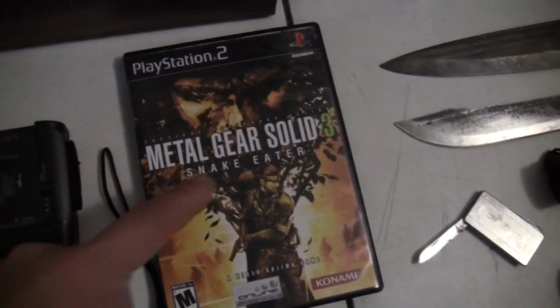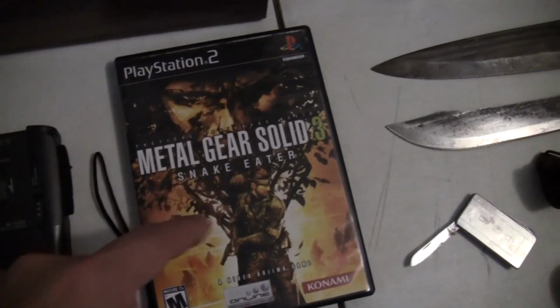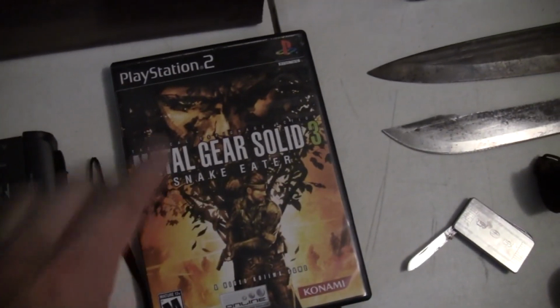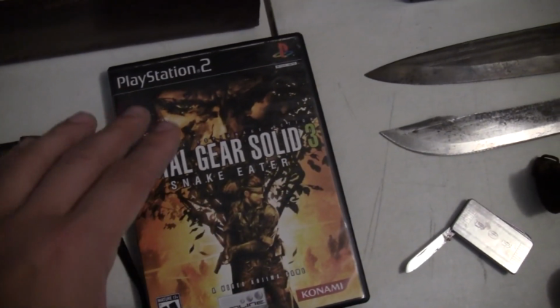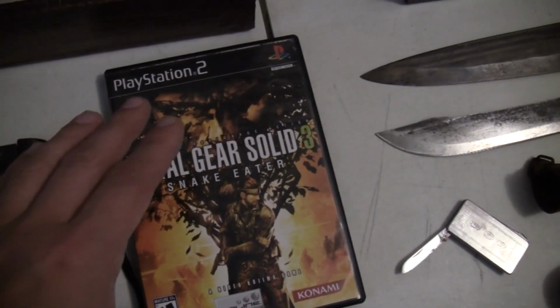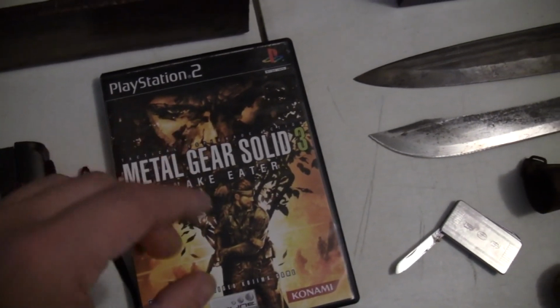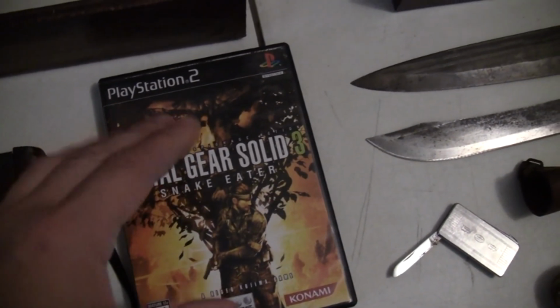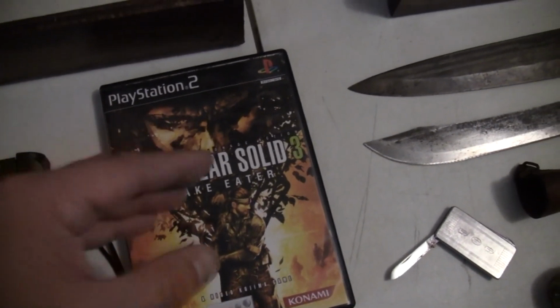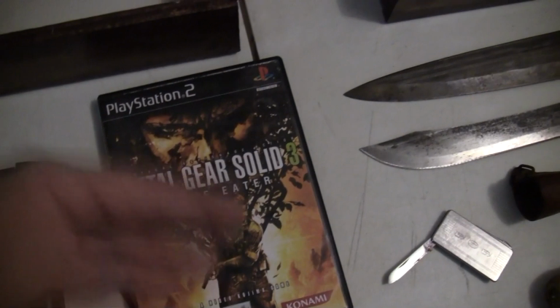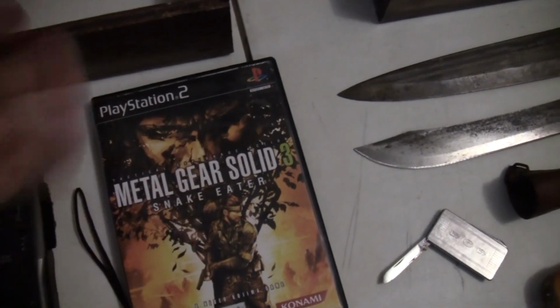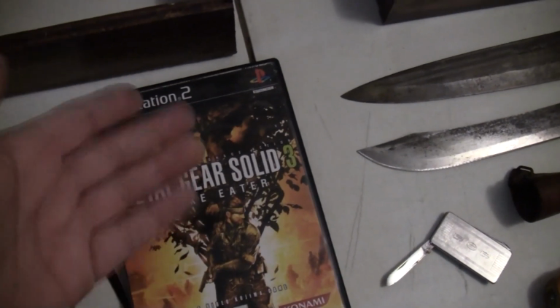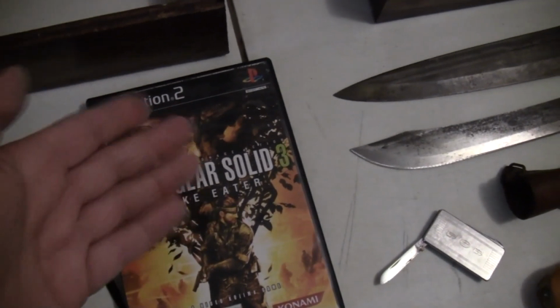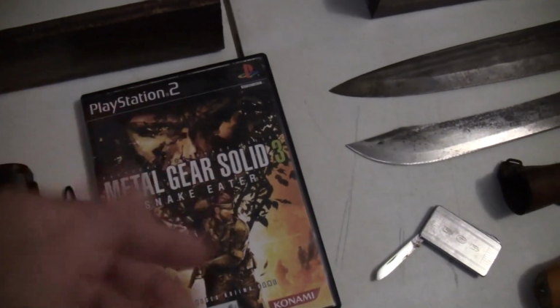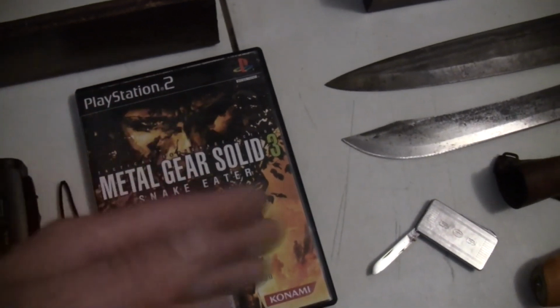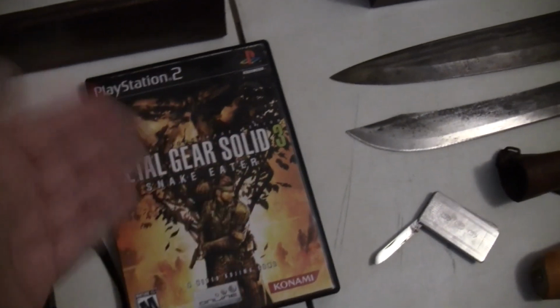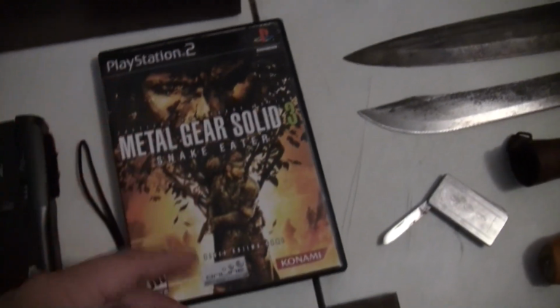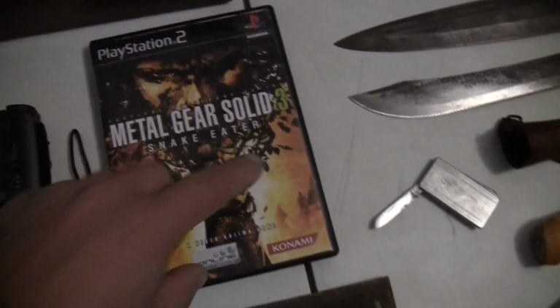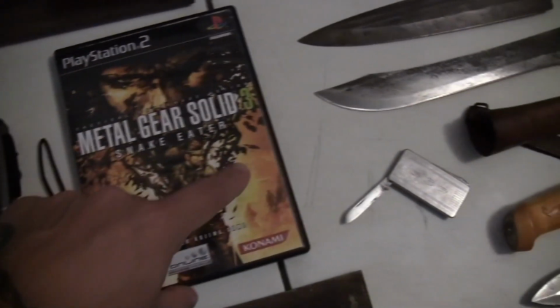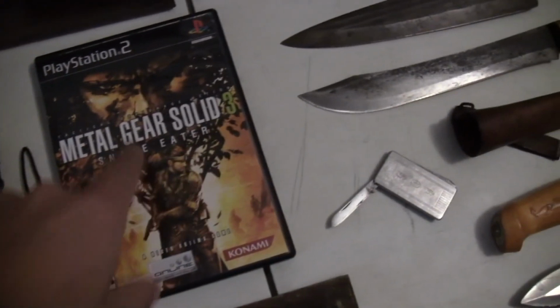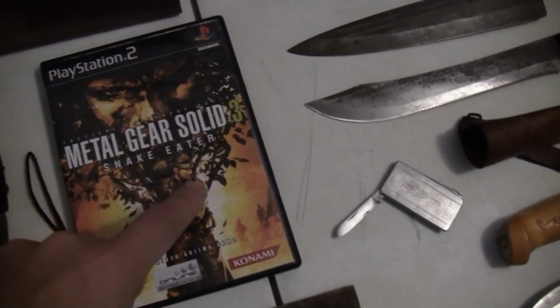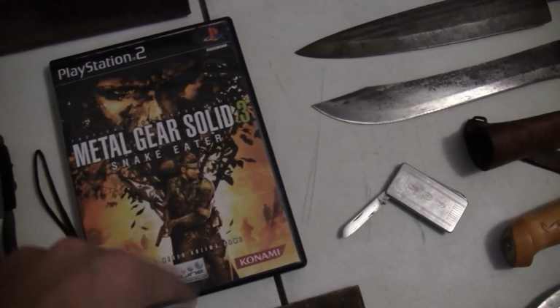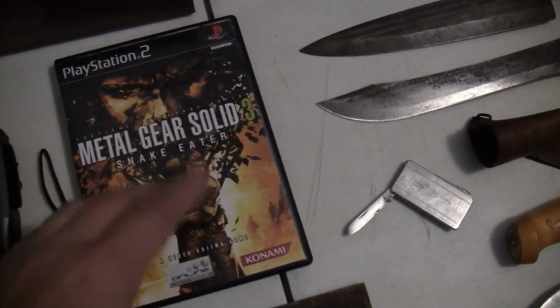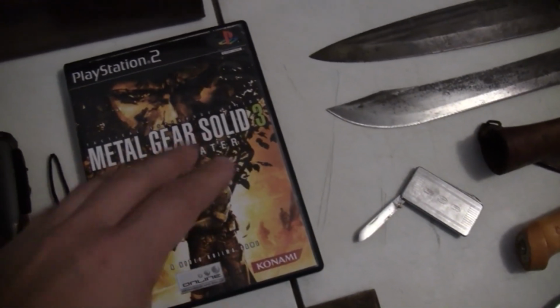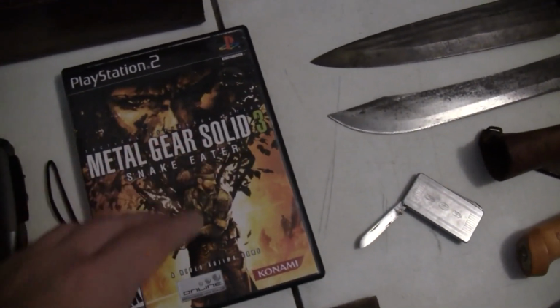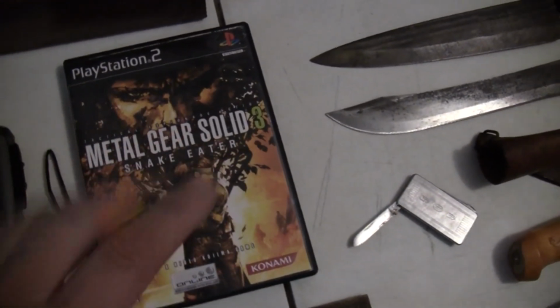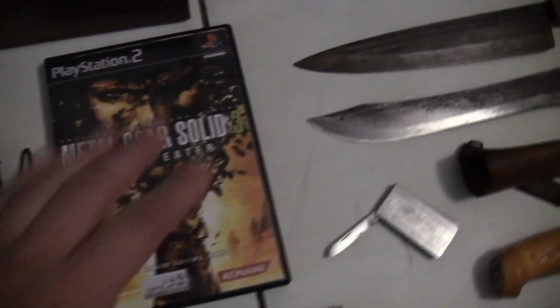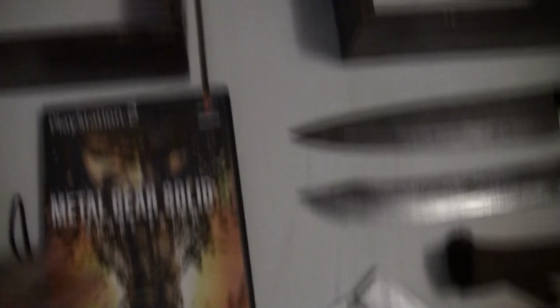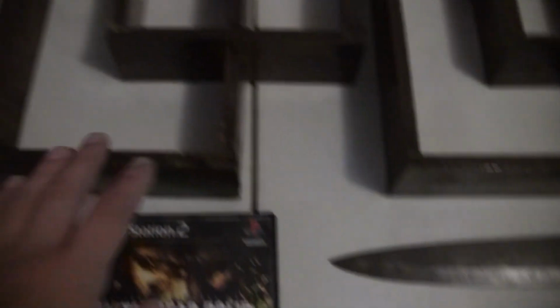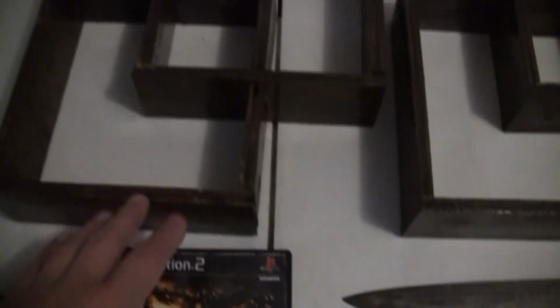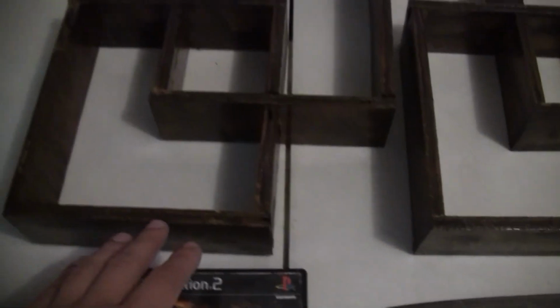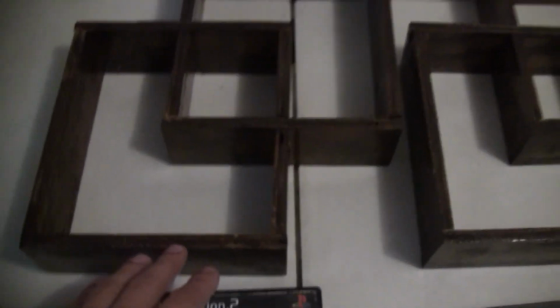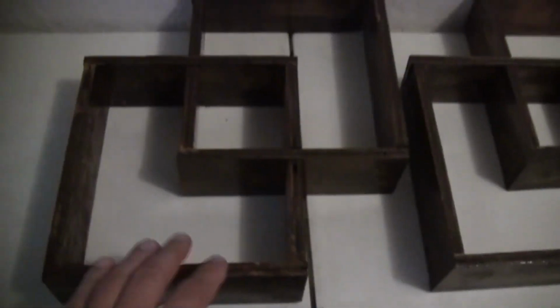Metal Gear Solid. Usually I grab this to bundle up with a future PlayStation 2. It was in great, great shape — that's why I bought it. Very clean, no scratches.